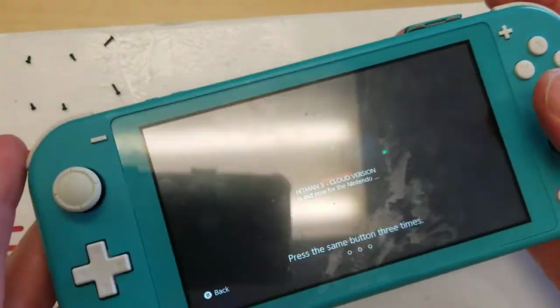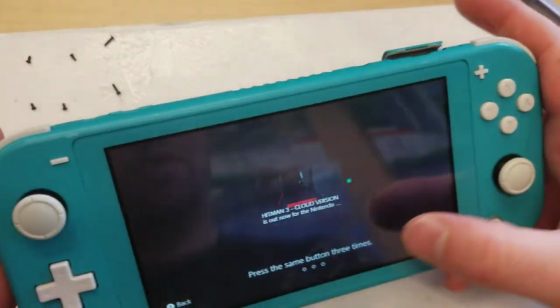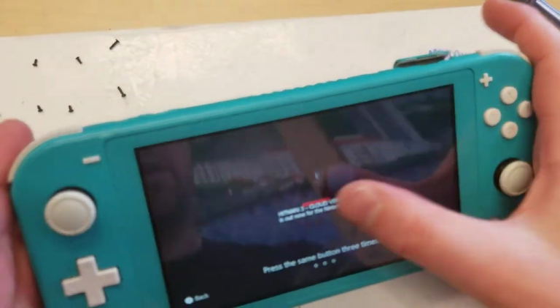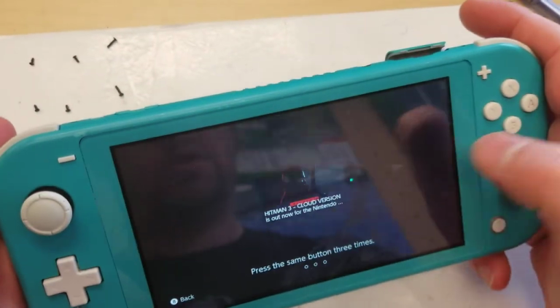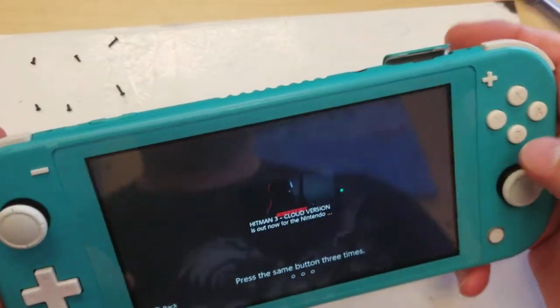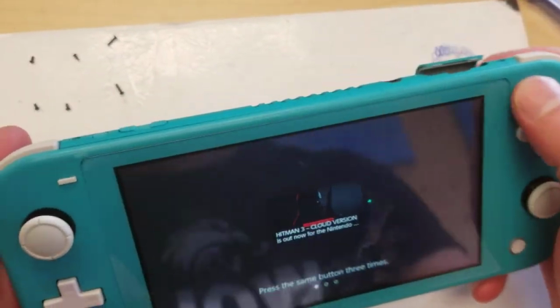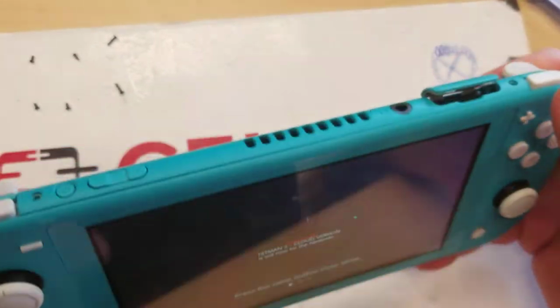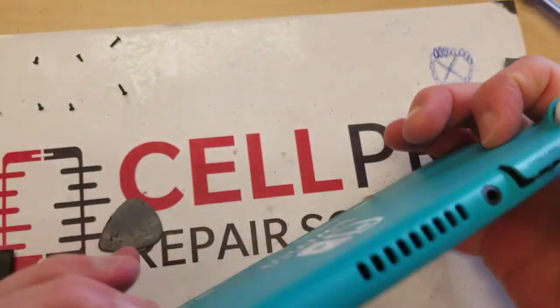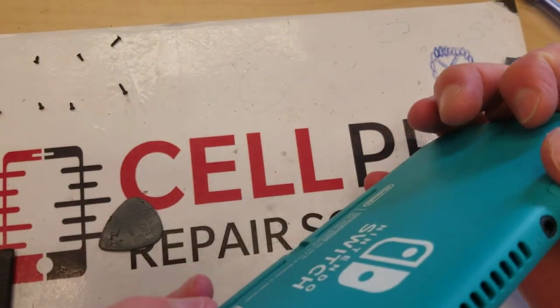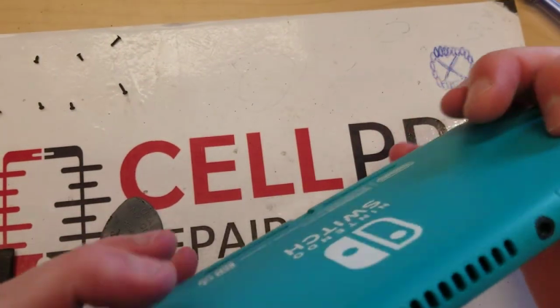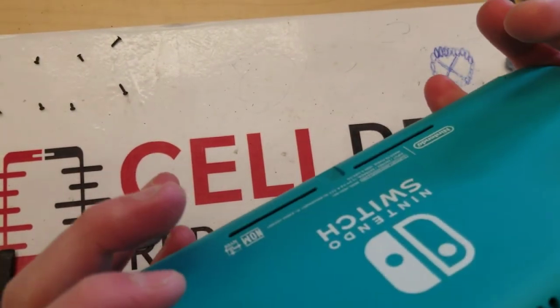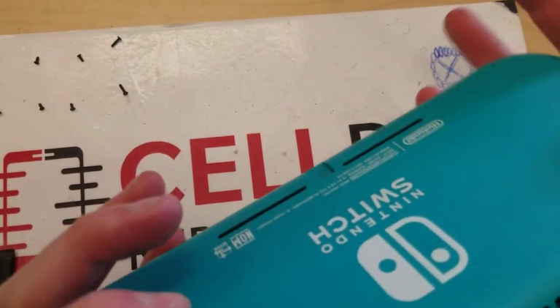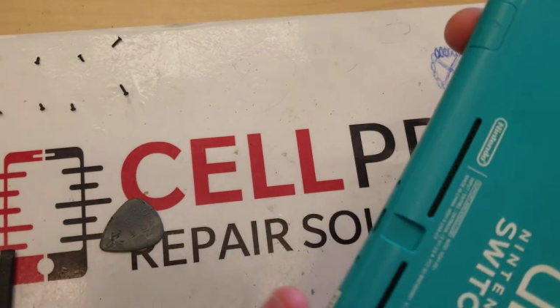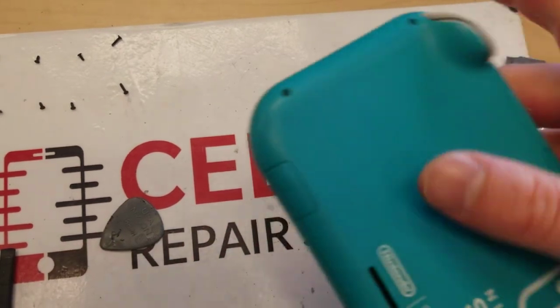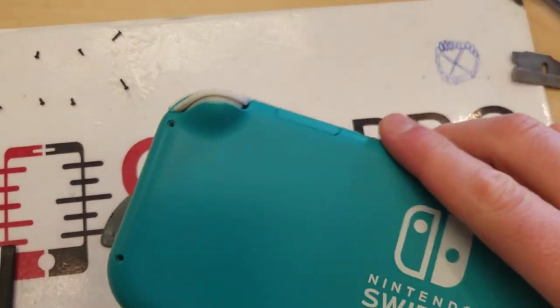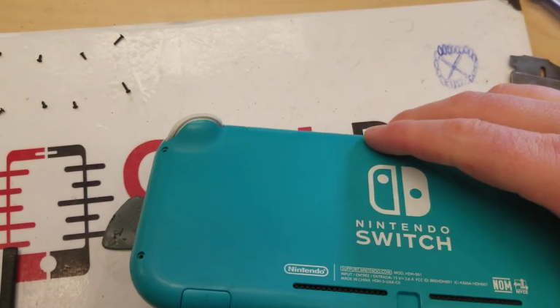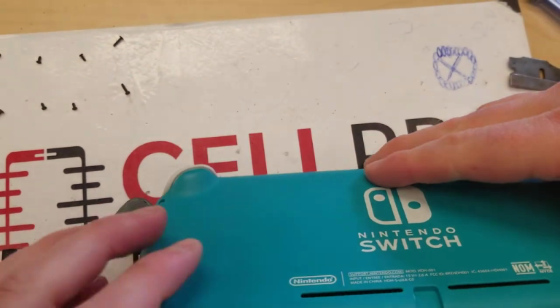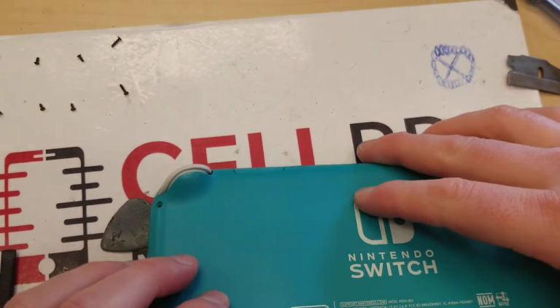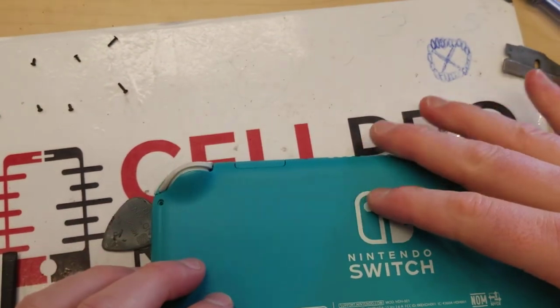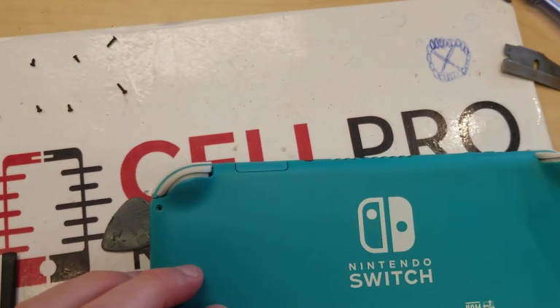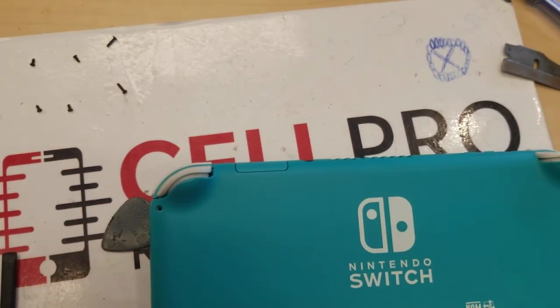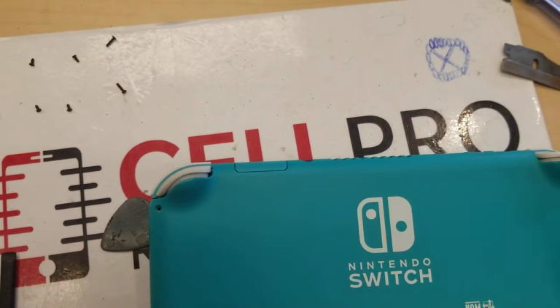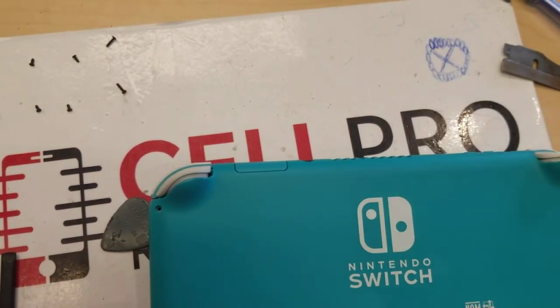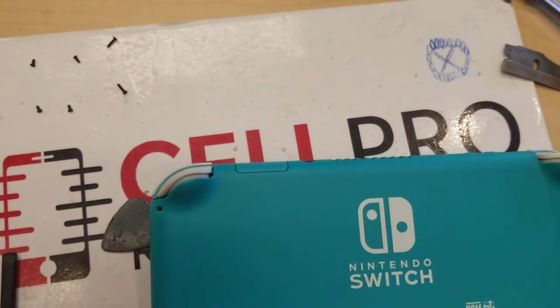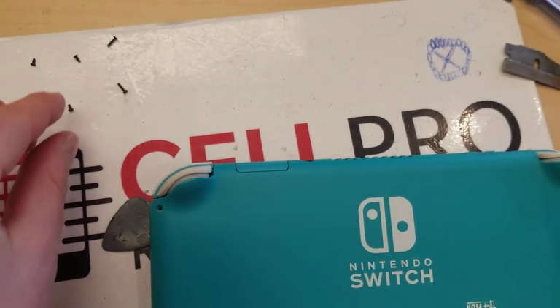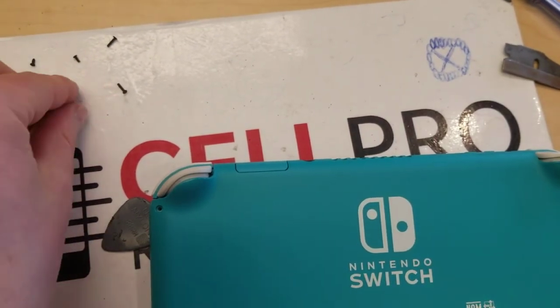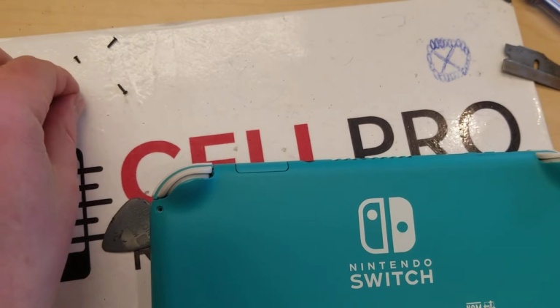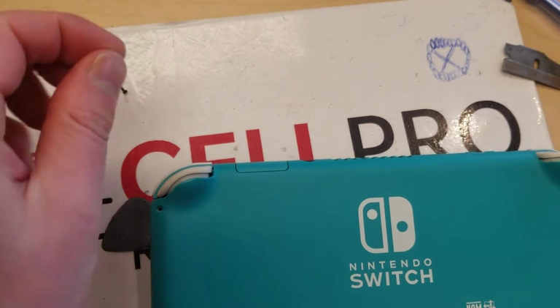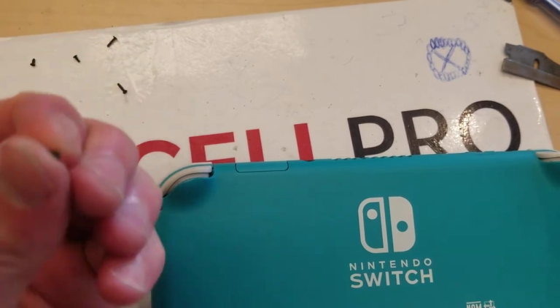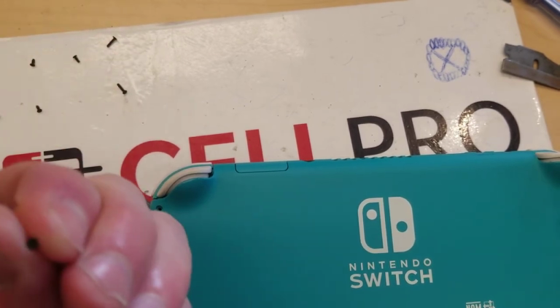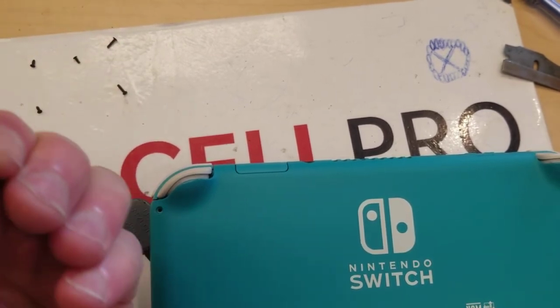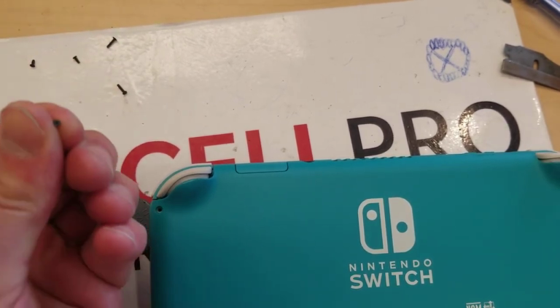Let's see it's working. Probably should have turned it off before I did this, but whatever. Alright, we're going to take these screws now.